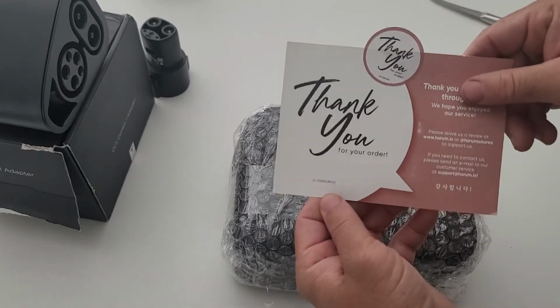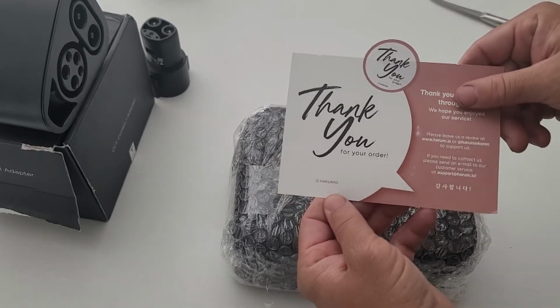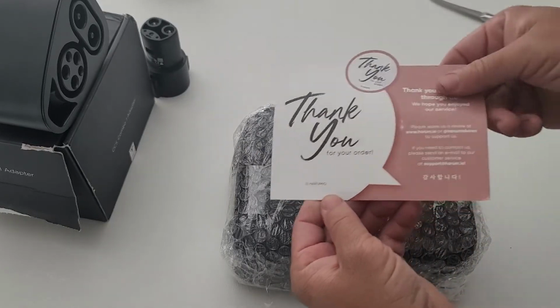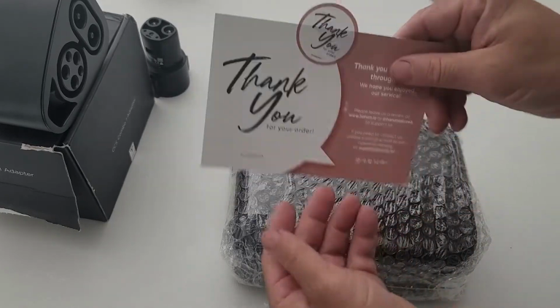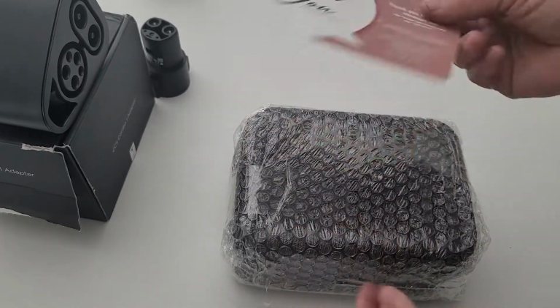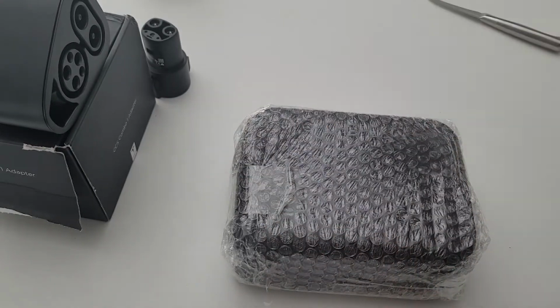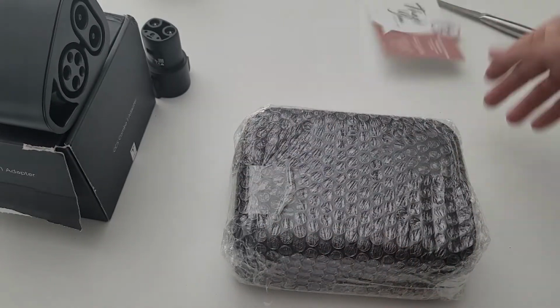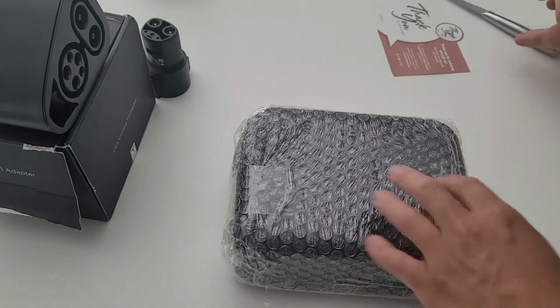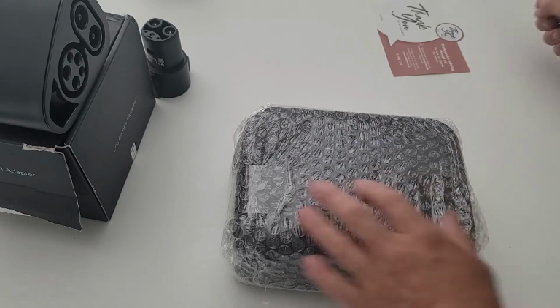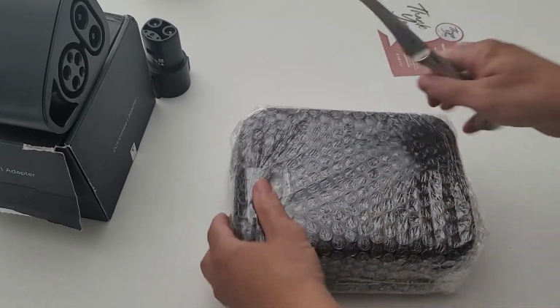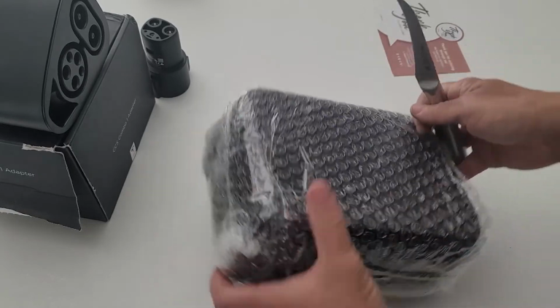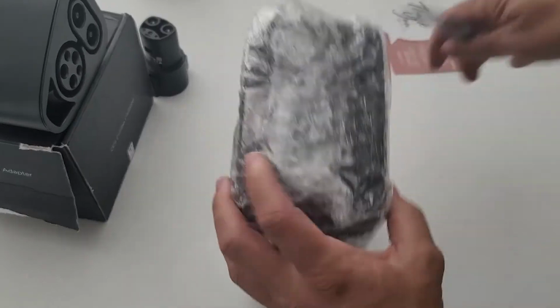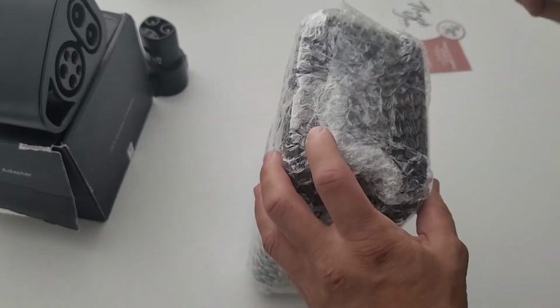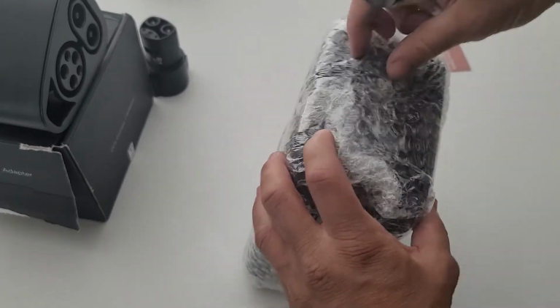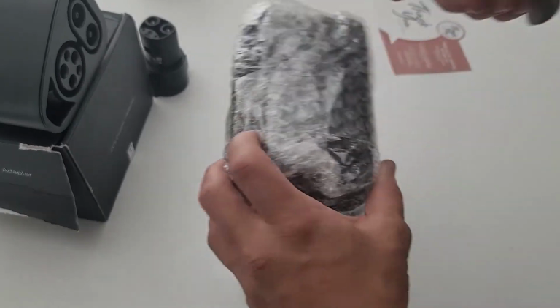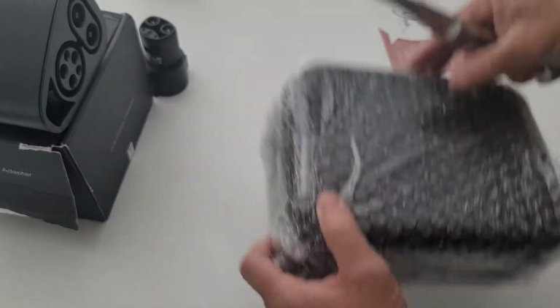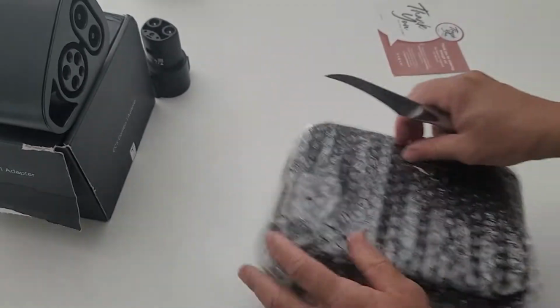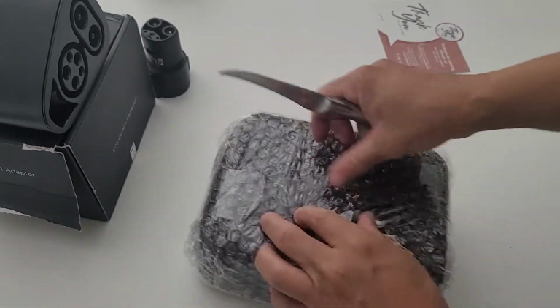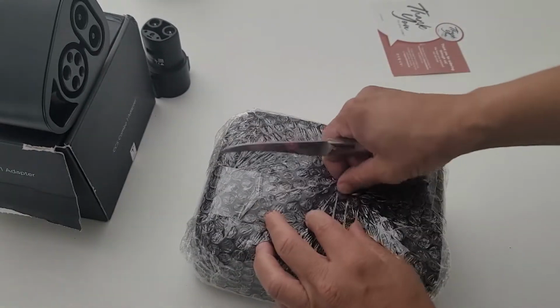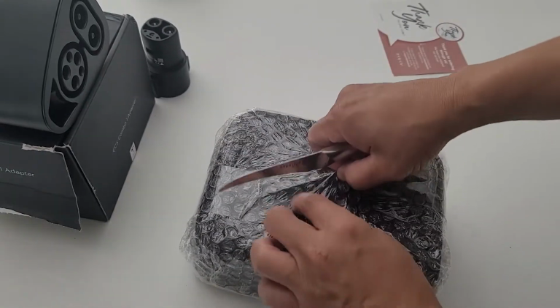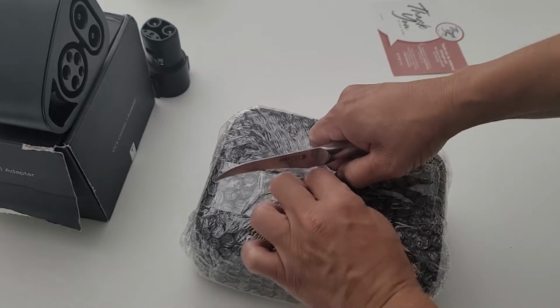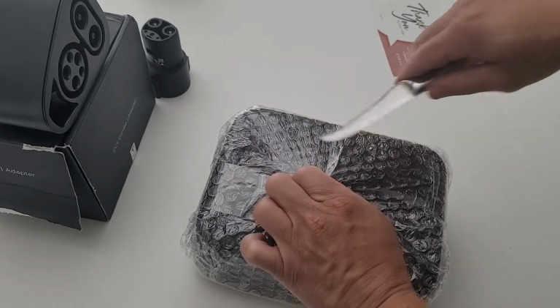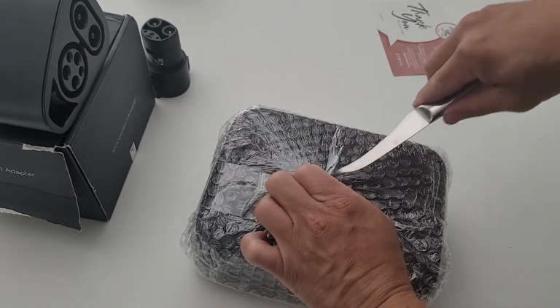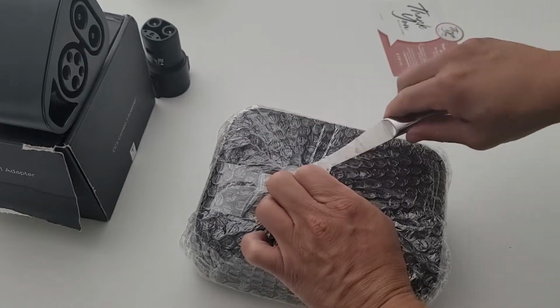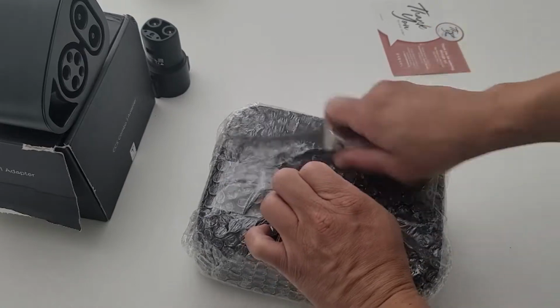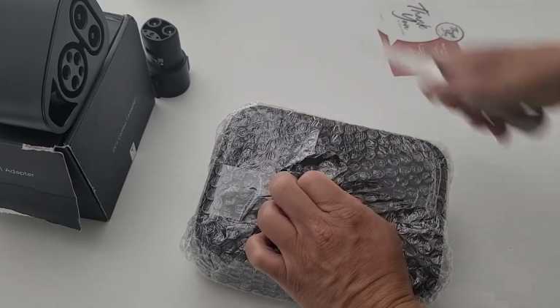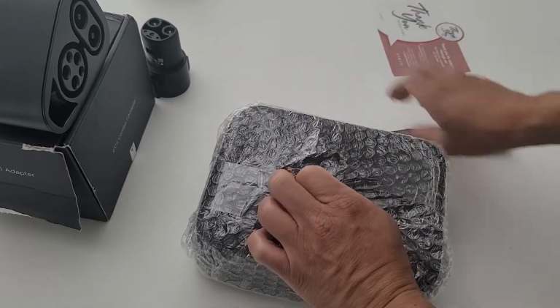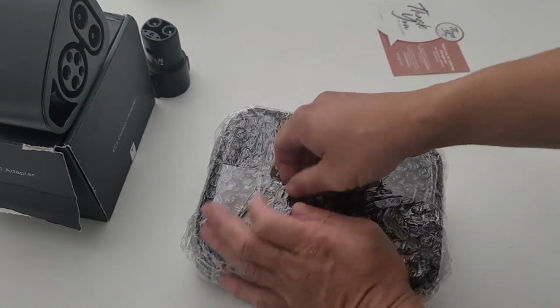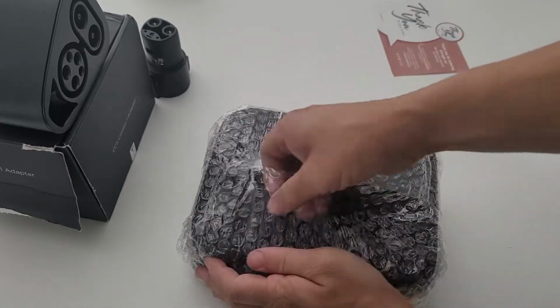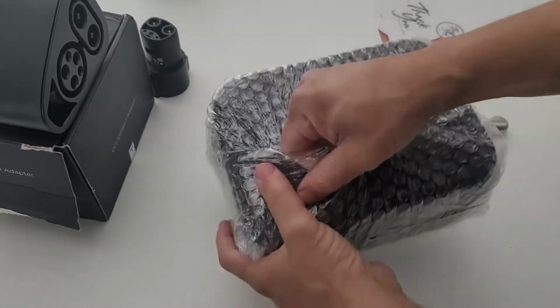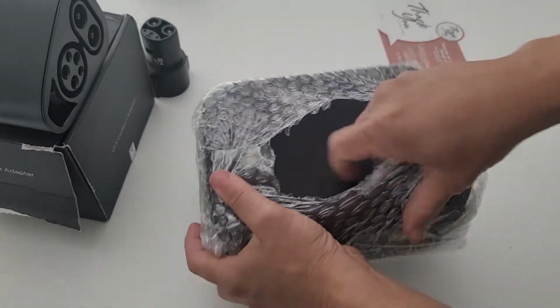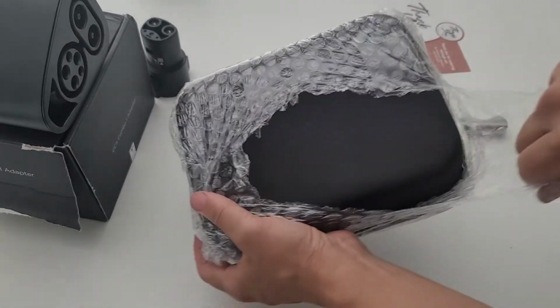From that company, they actually sell a nice little carrying case. I went ahead and bought one and just wanted to show you guys what it looks like. So let's get it unboxed and see how the quality is.